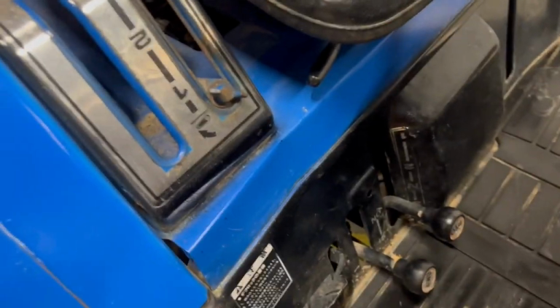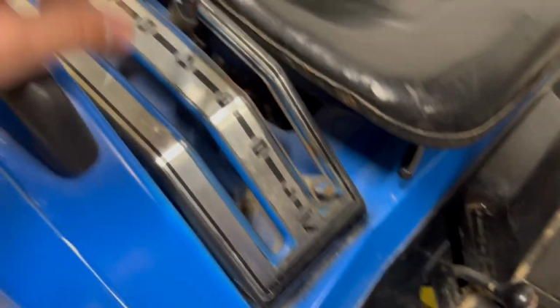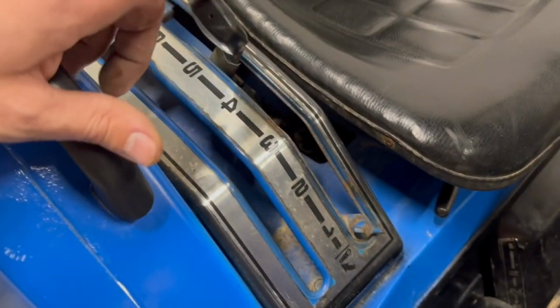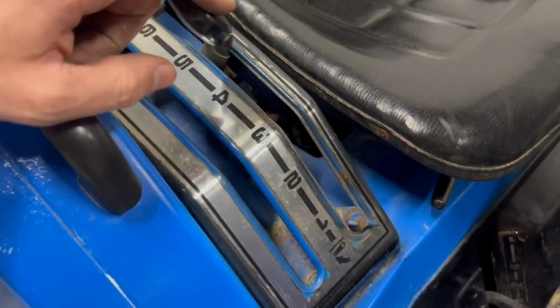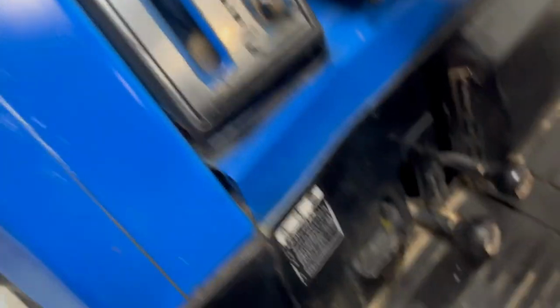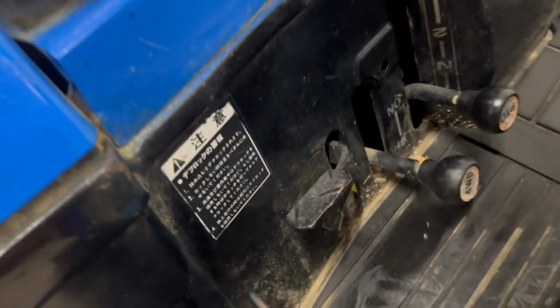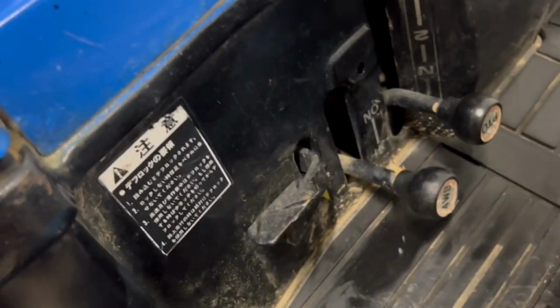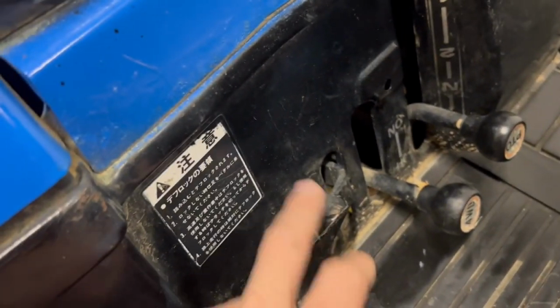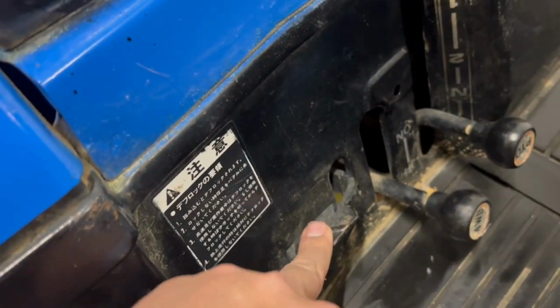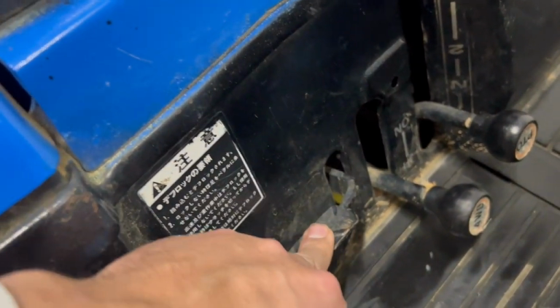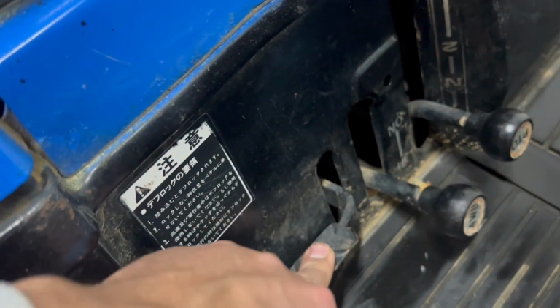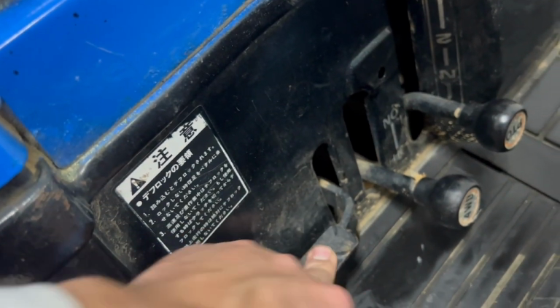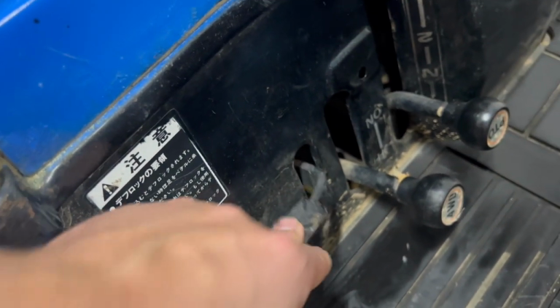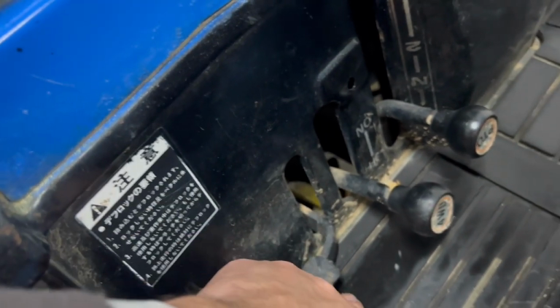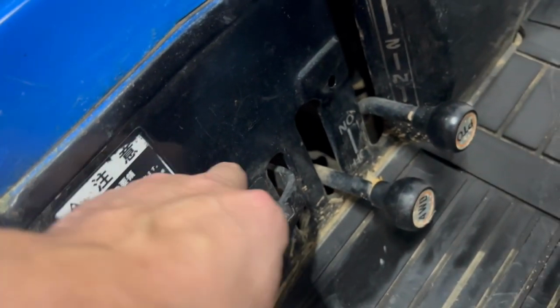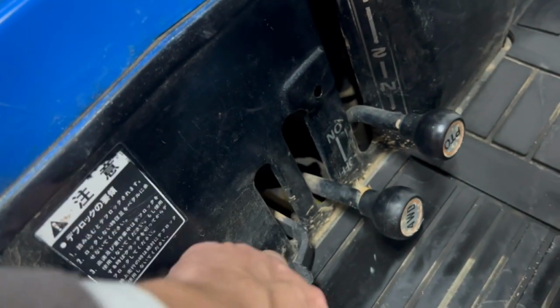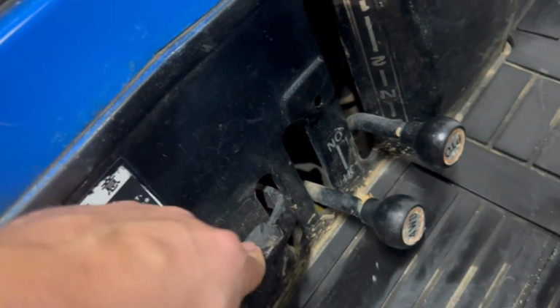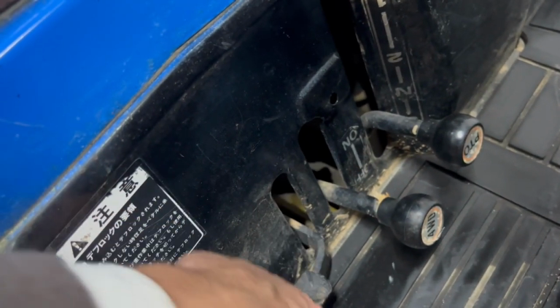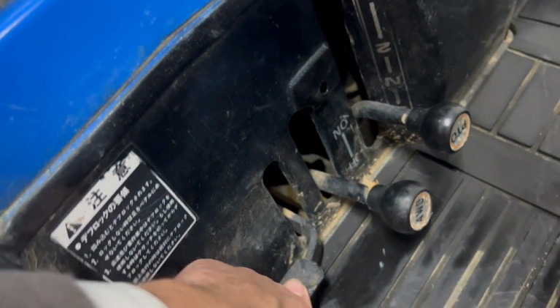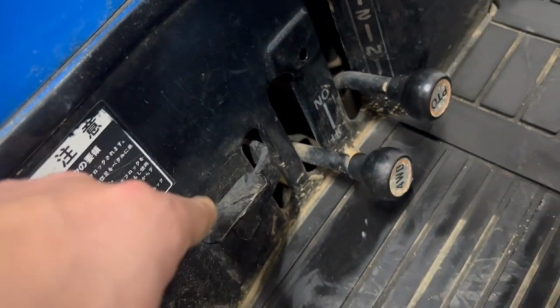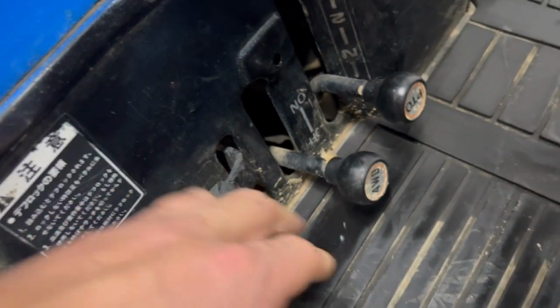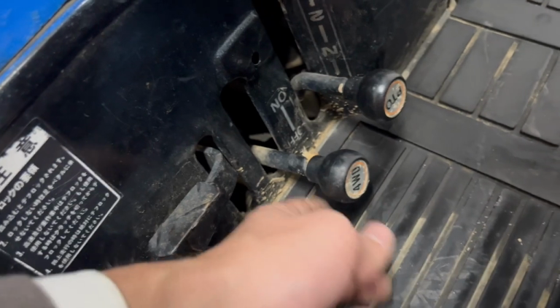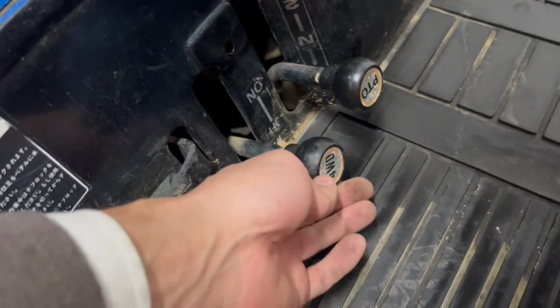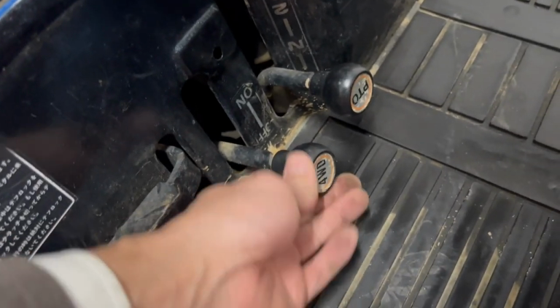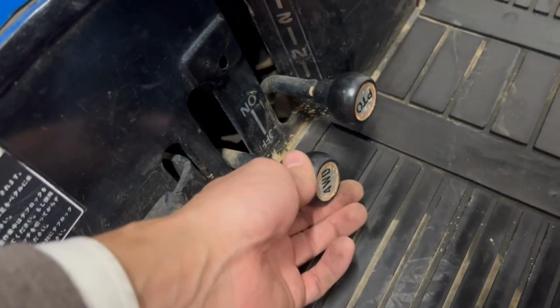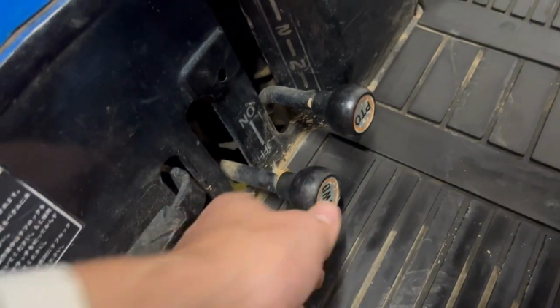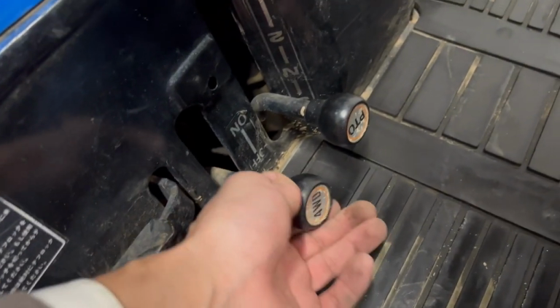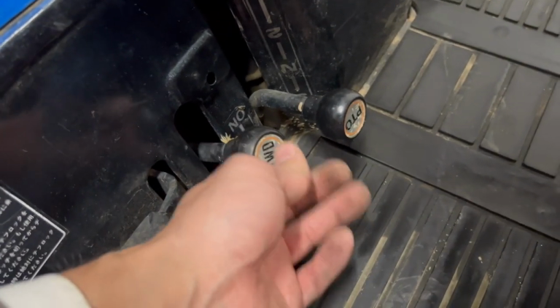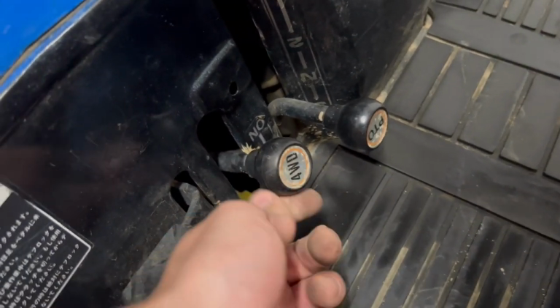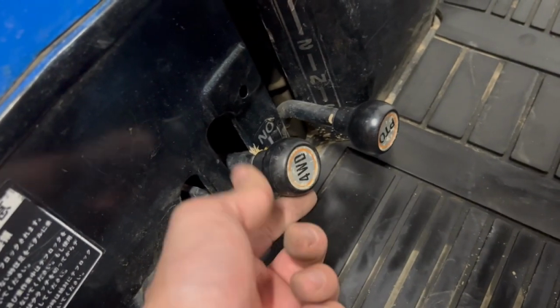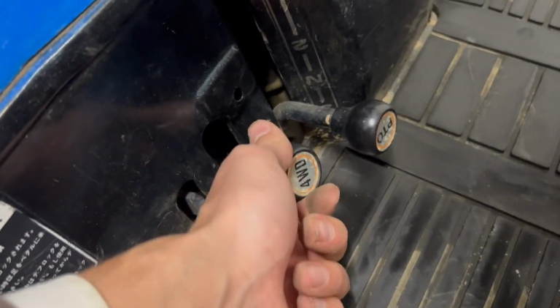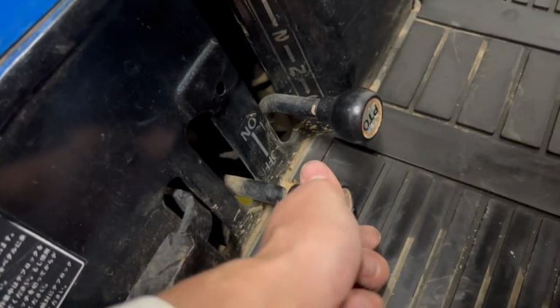Of course this is for the back hydraulics. Over here you have the differential lock. It's very easy to engage. And of course this is four-wheel drive — this position is two-wheel drive, and if you put it up it's in four-wheel drive.